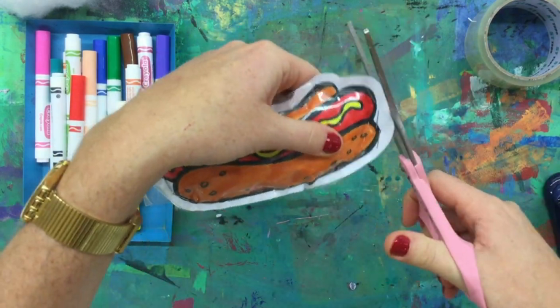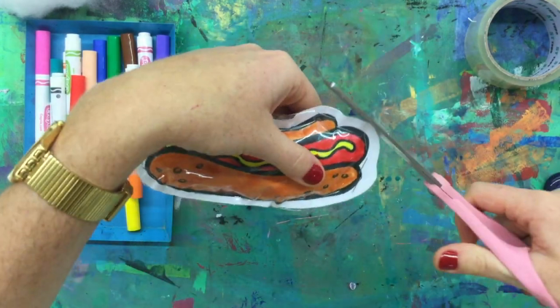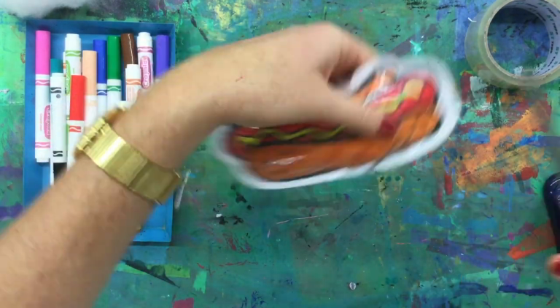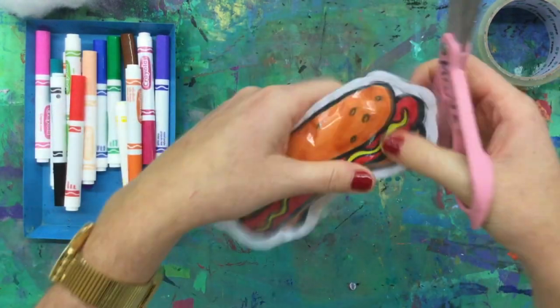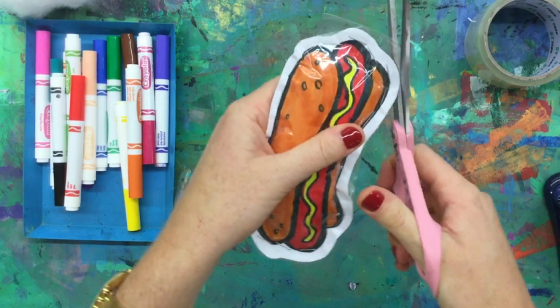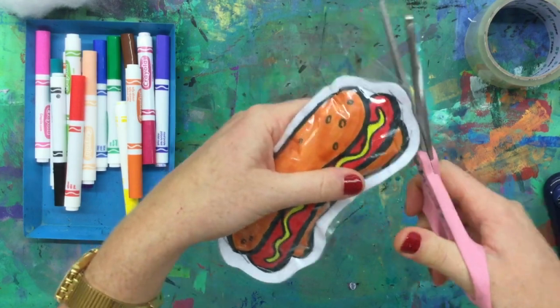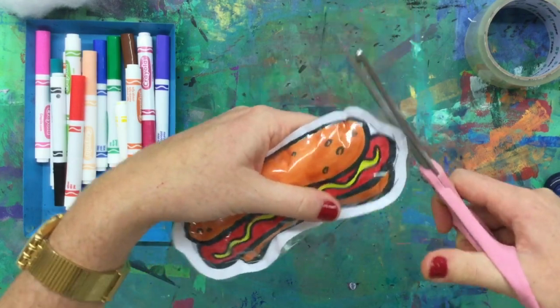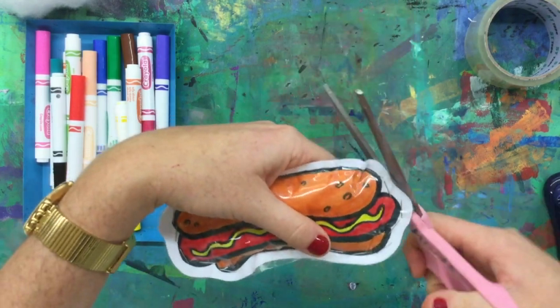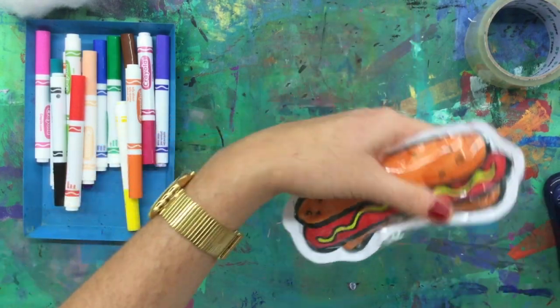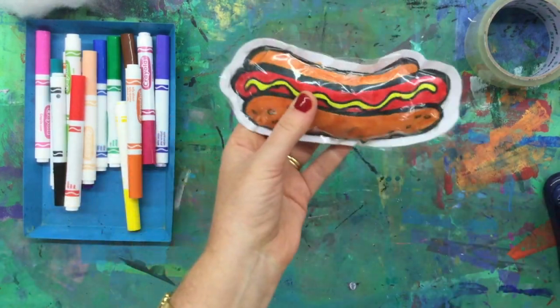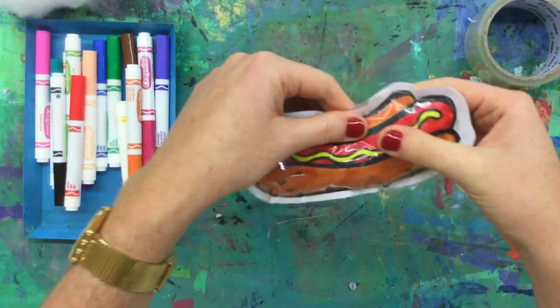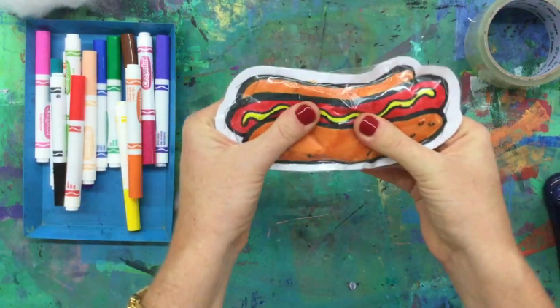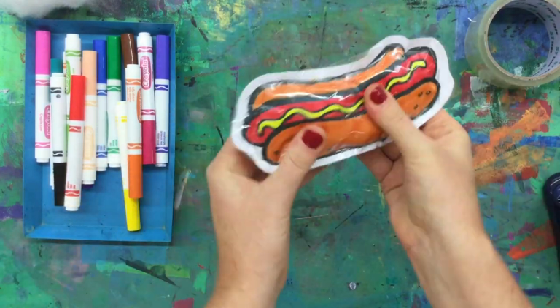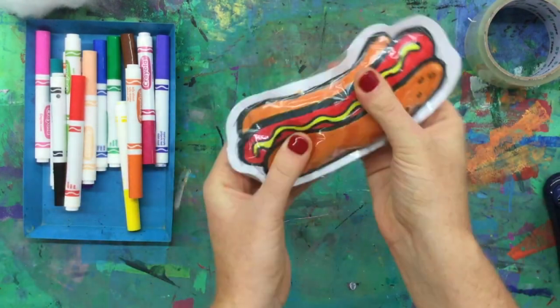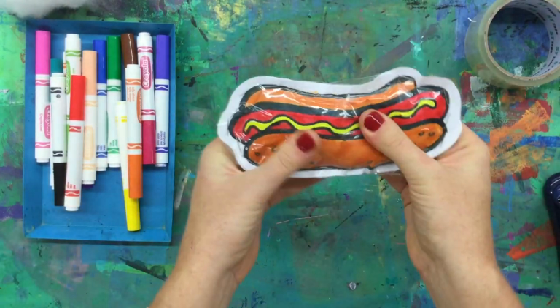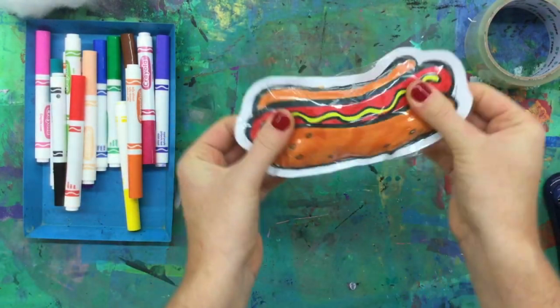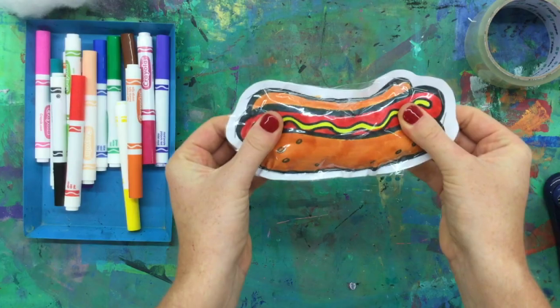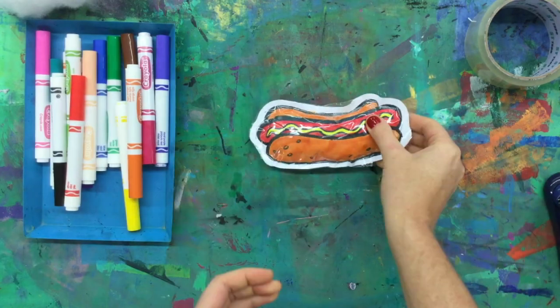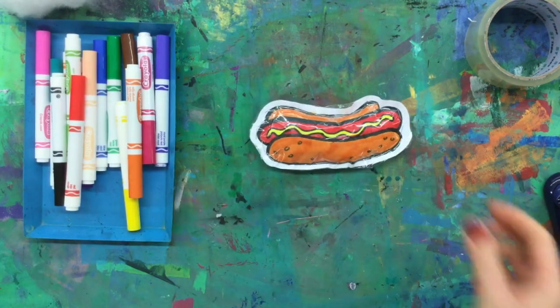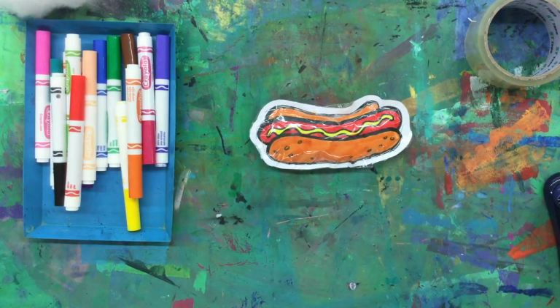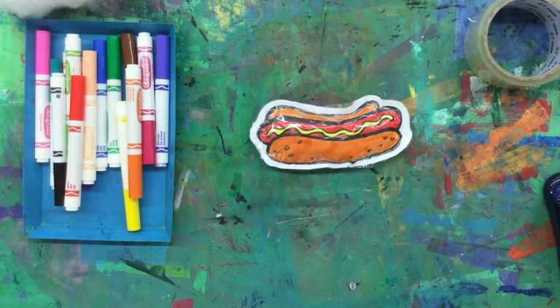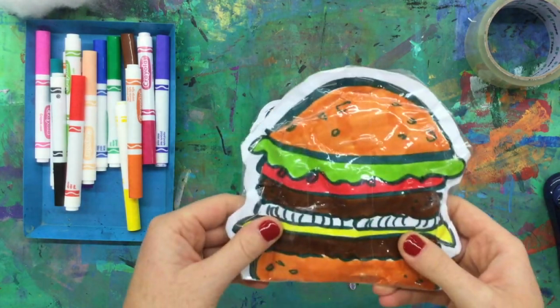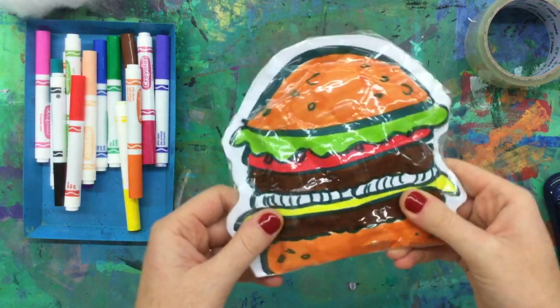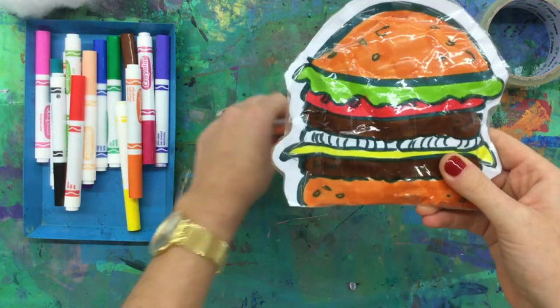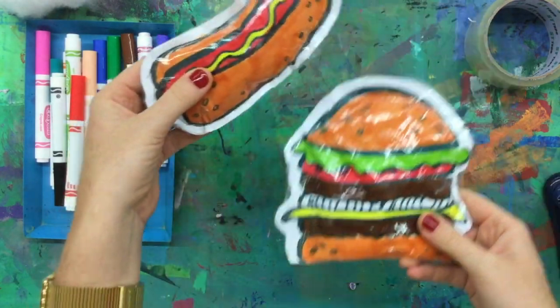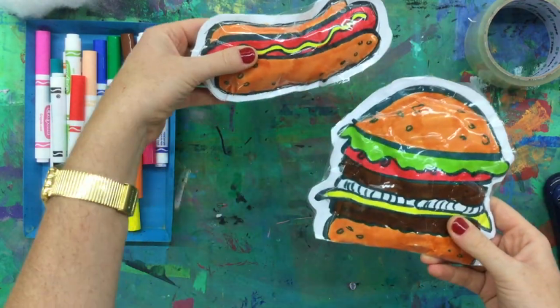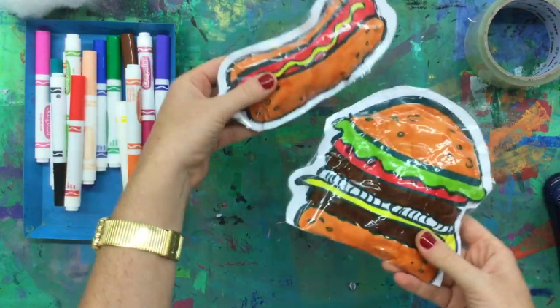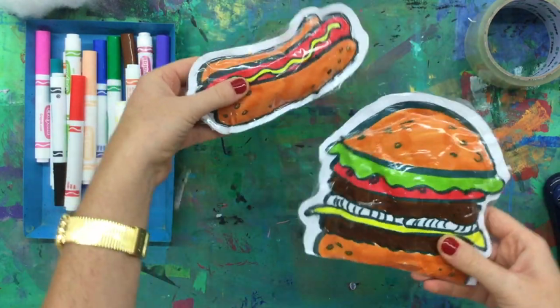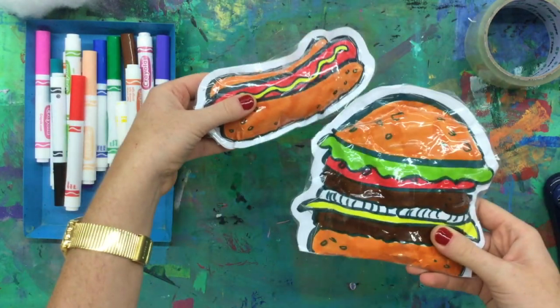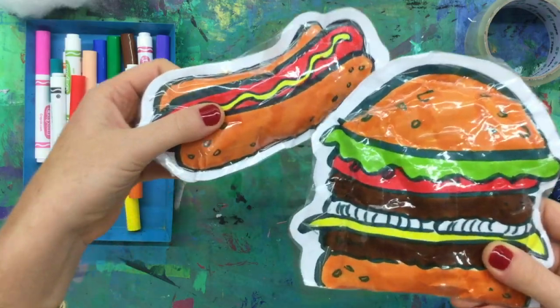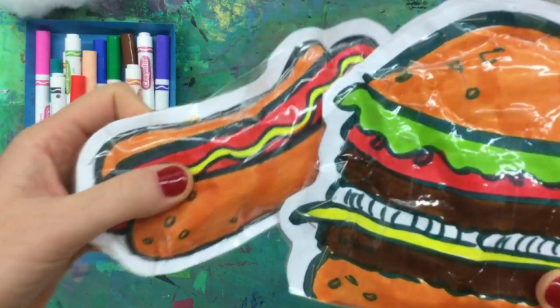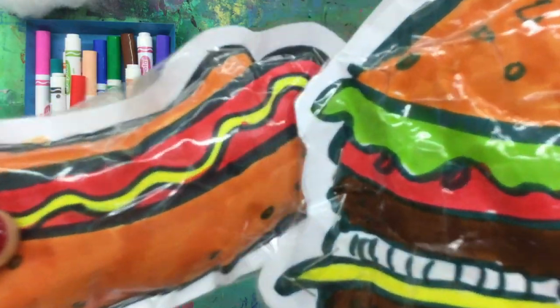And there you have it — you have a squishy soft sculpture! But don't stop there. Make other favorite American foods: hamburgers, french fries, pizza. Make a whole feast of soft sculptures.